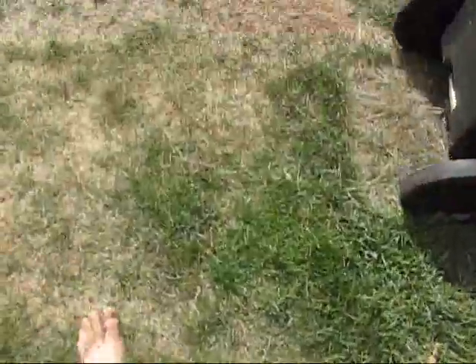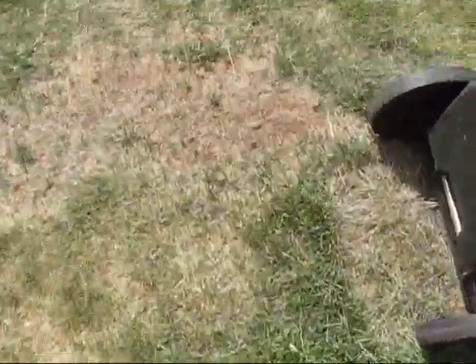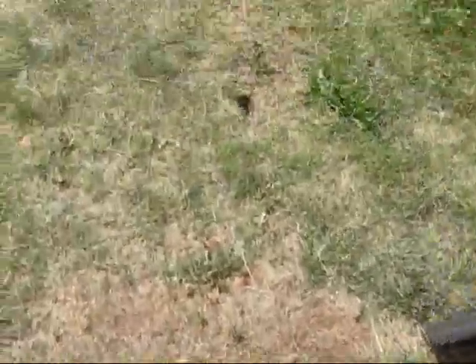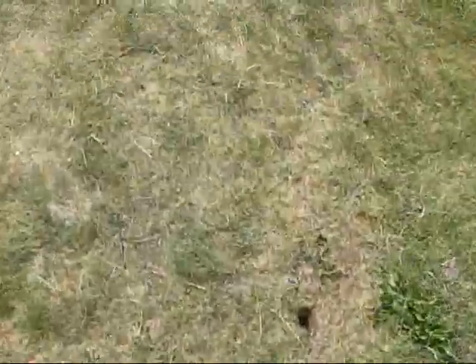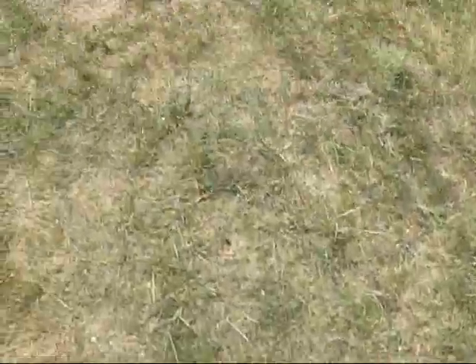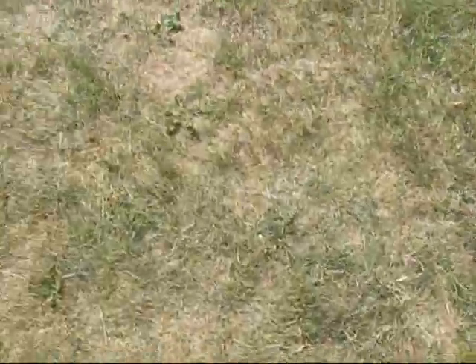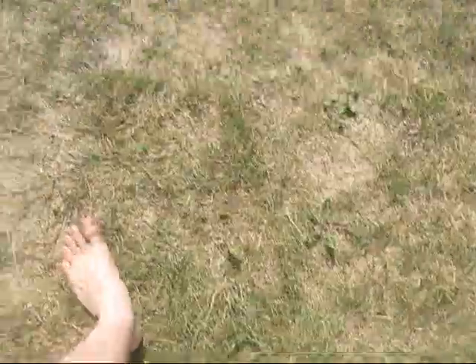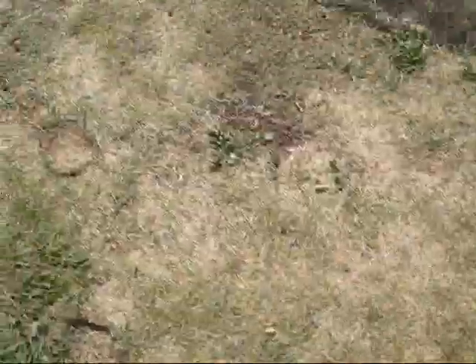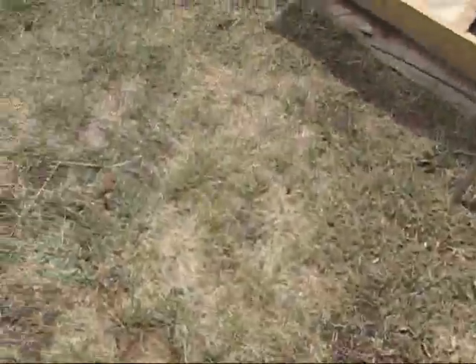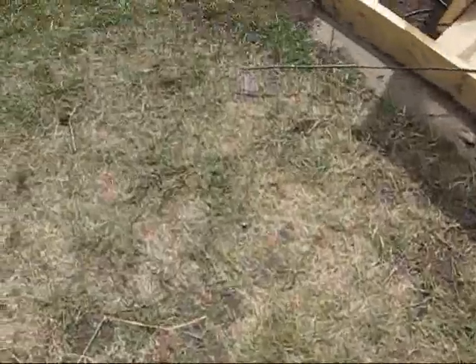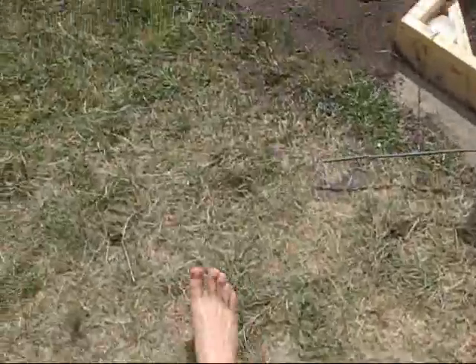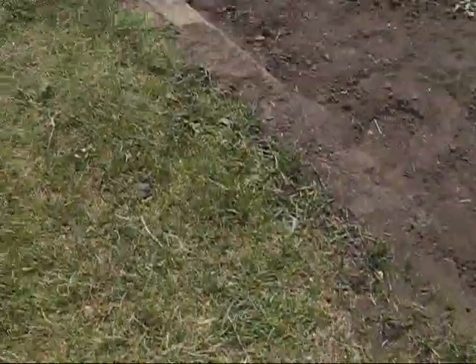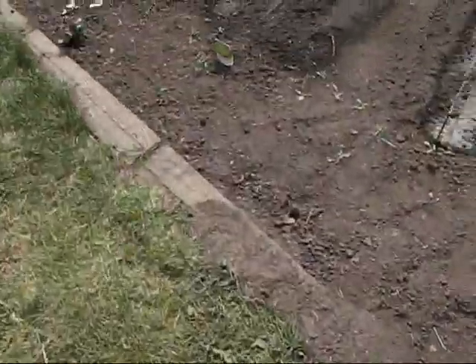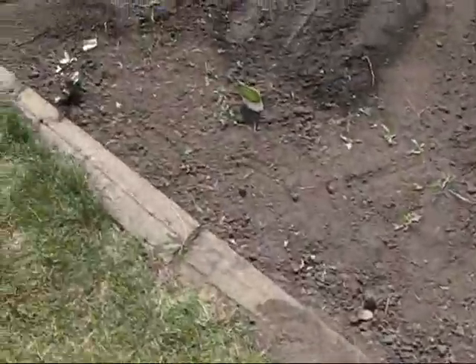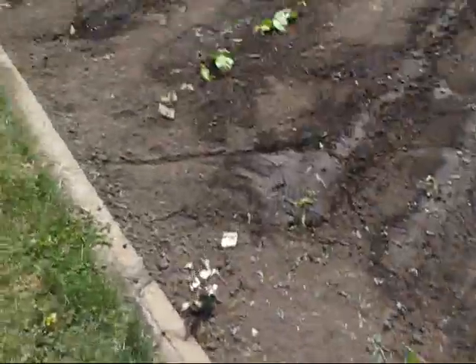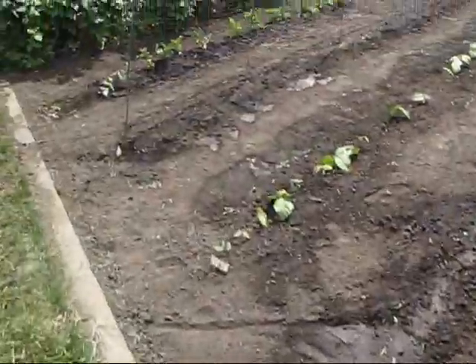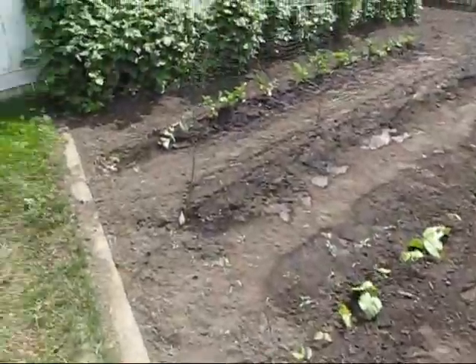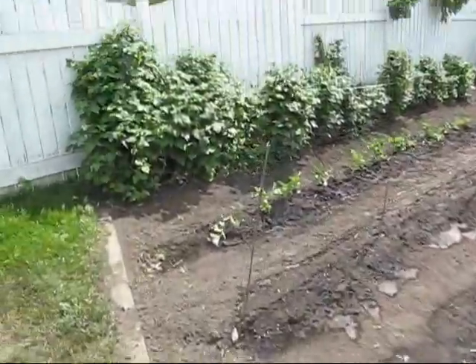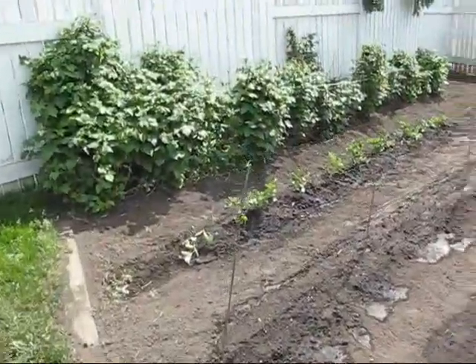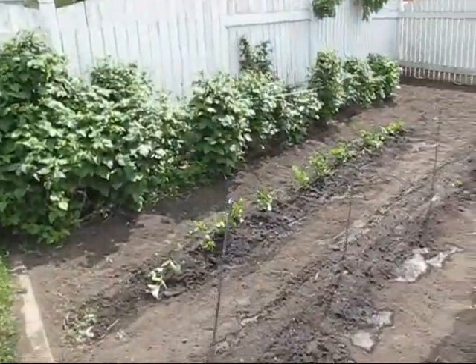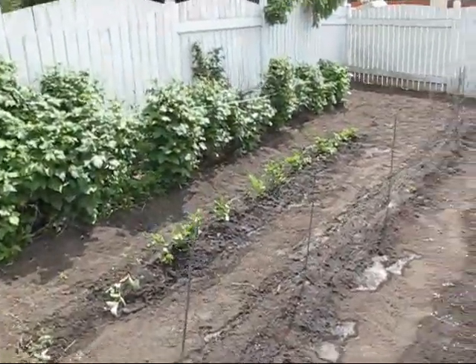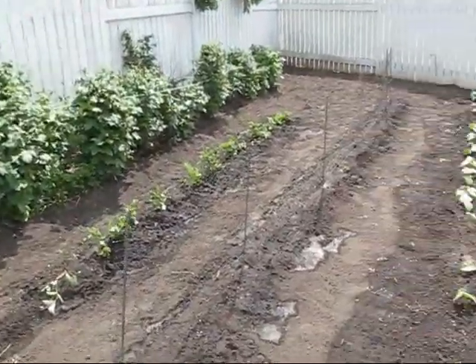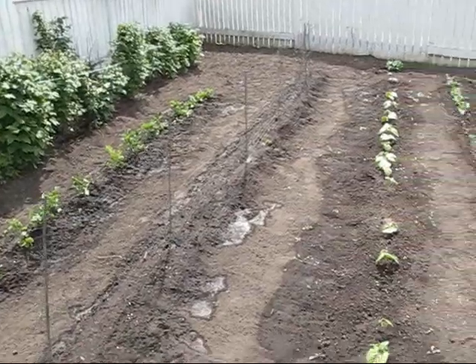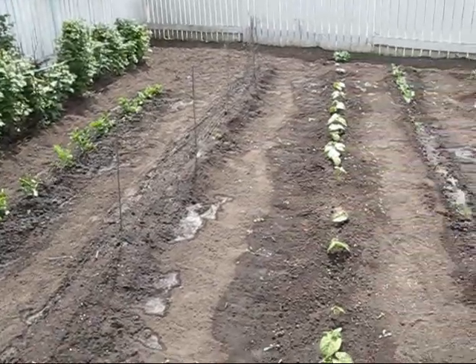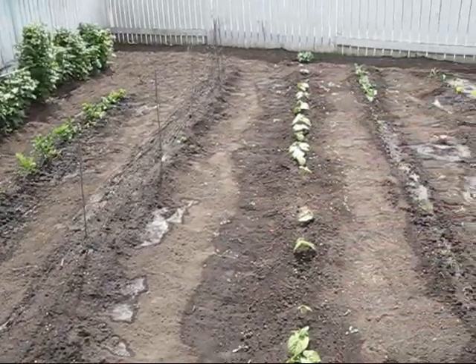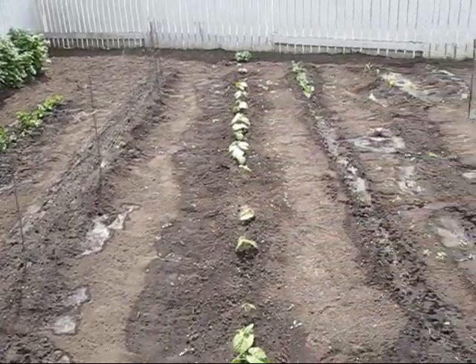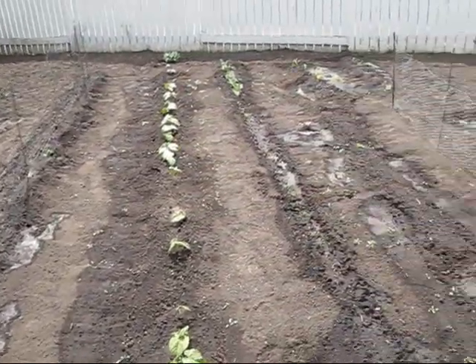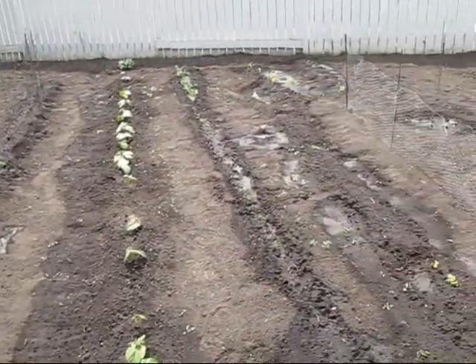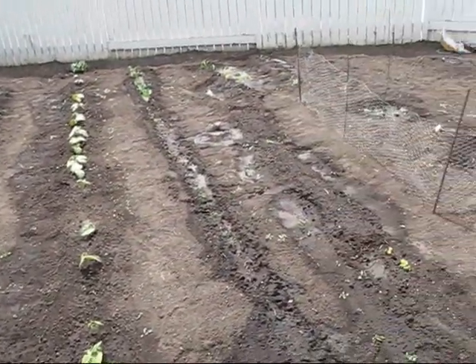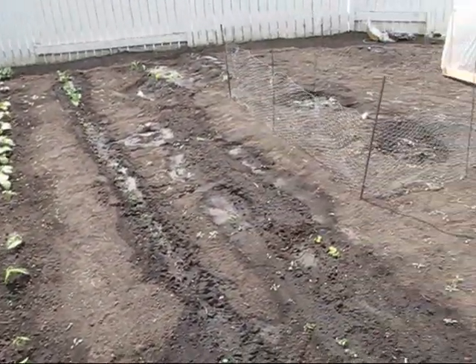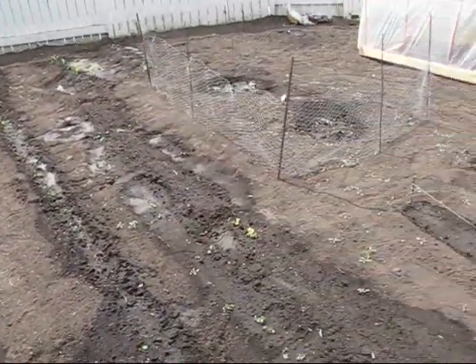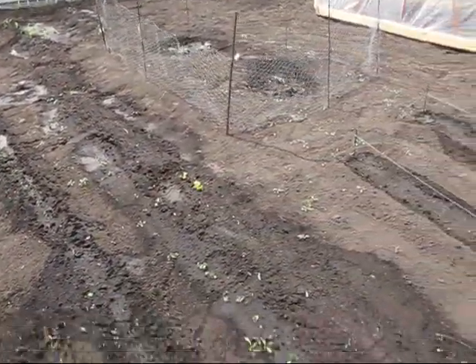And back in the garden, you'll see I have some raspberries, strawberries, peas, beans, there's some carrots and all kinds of things starting in there.